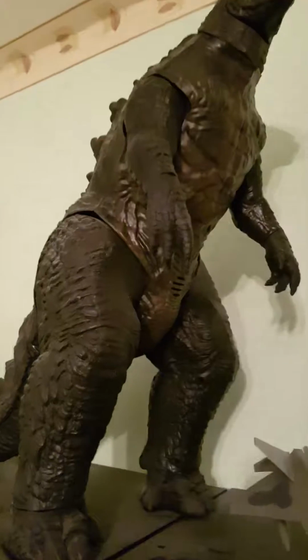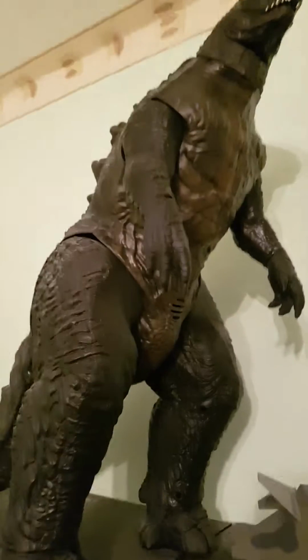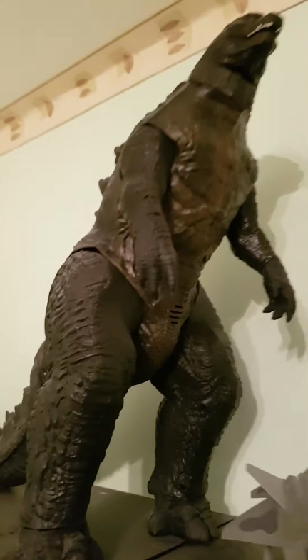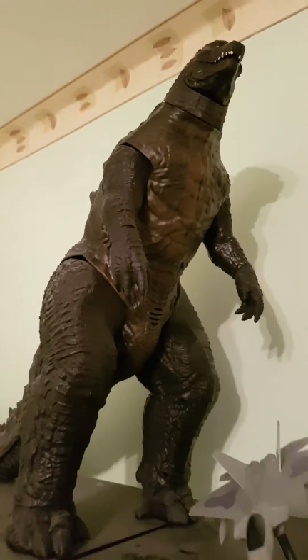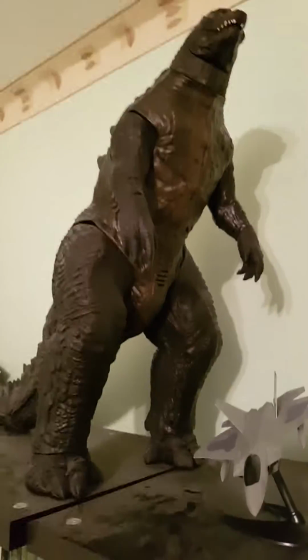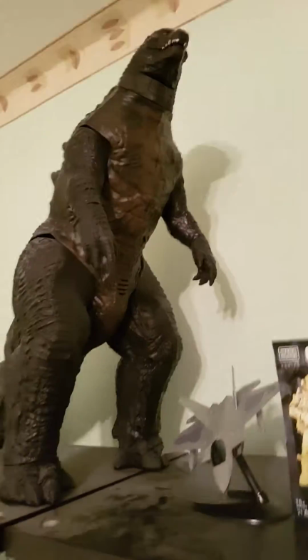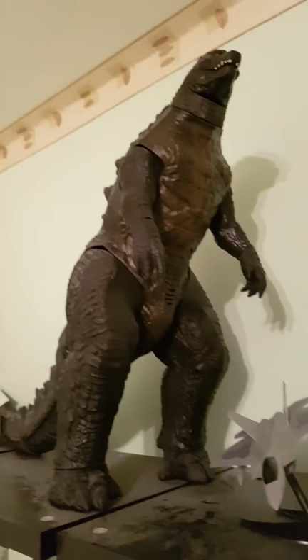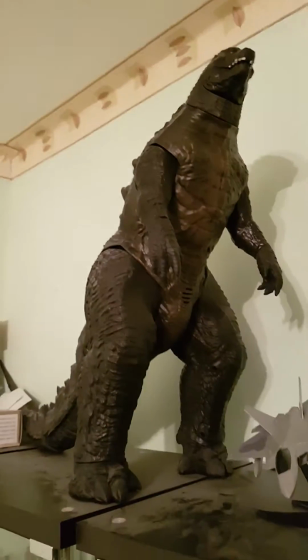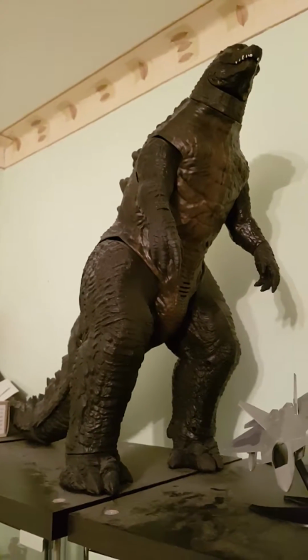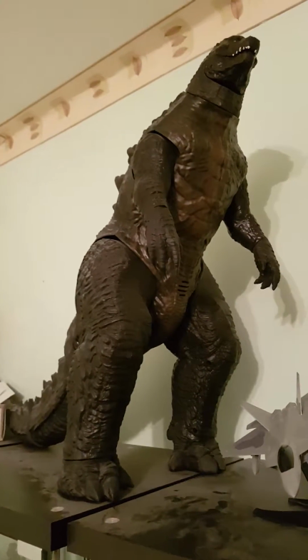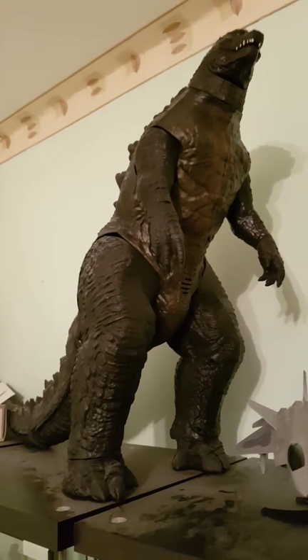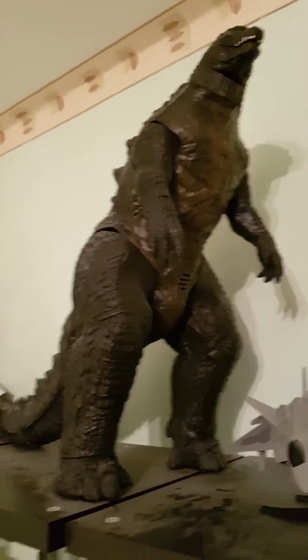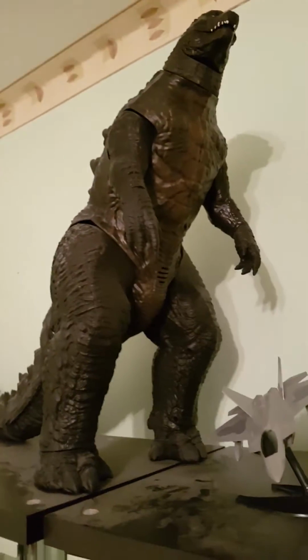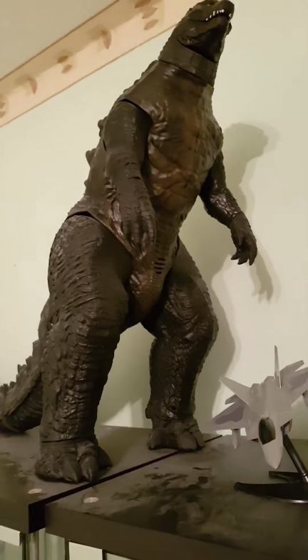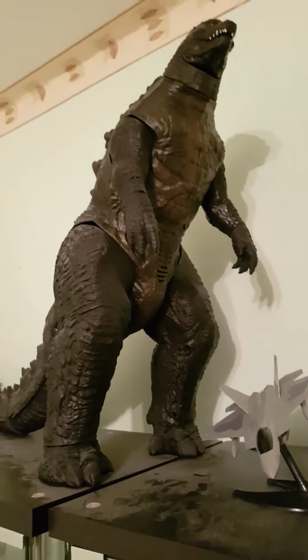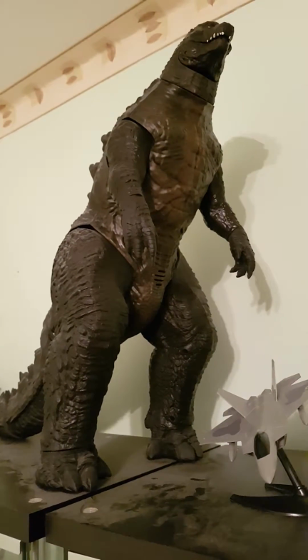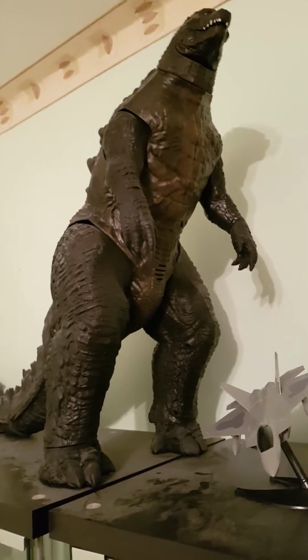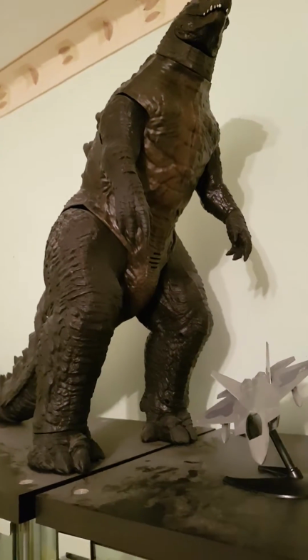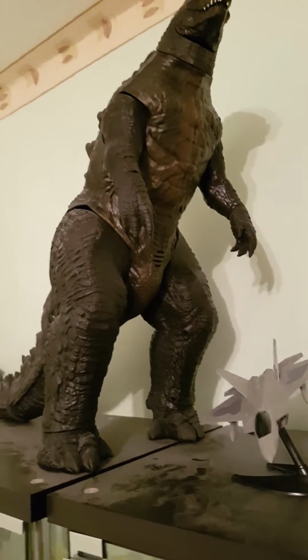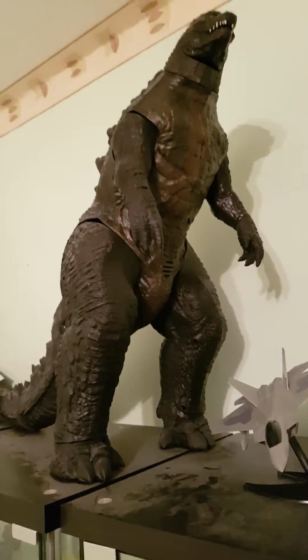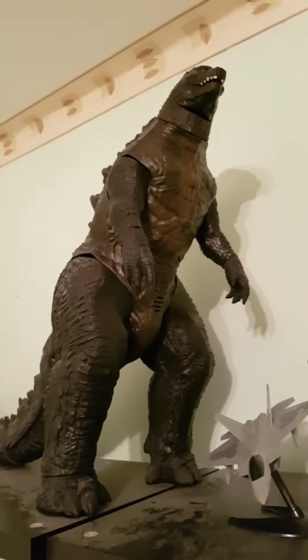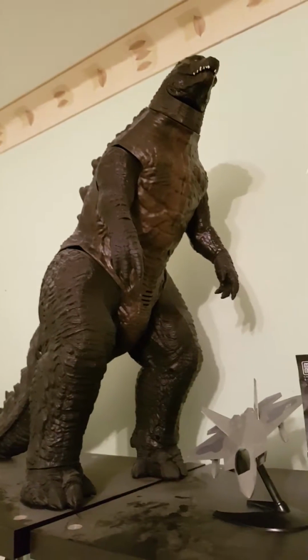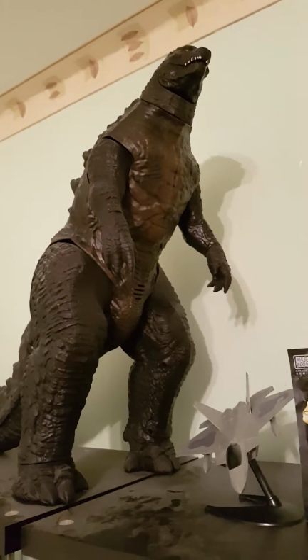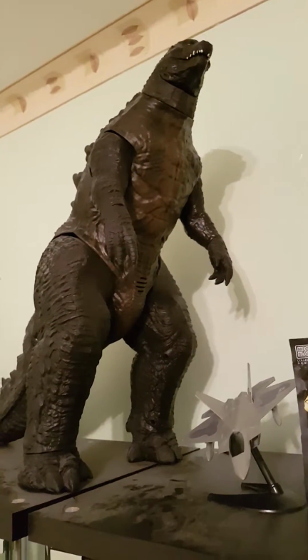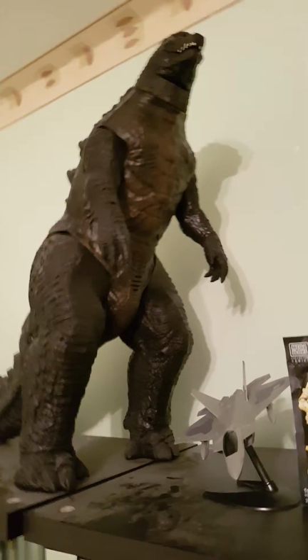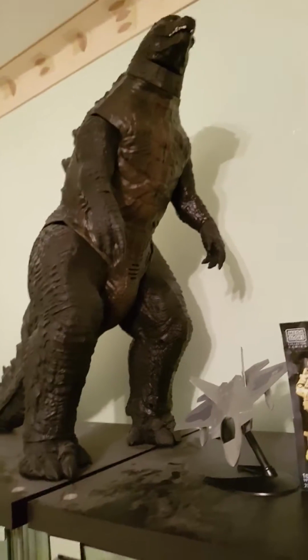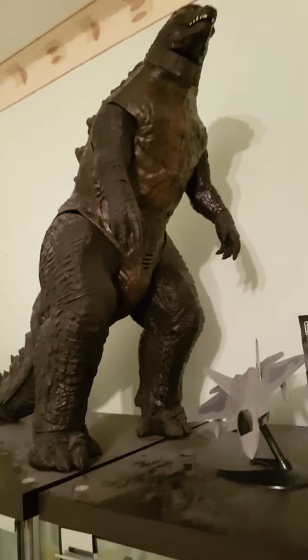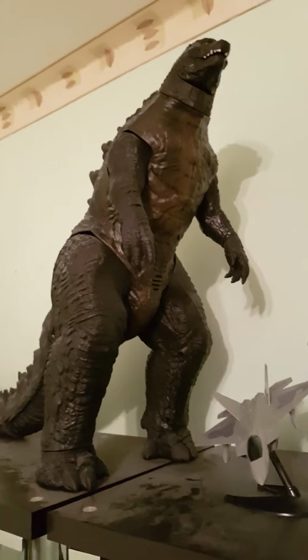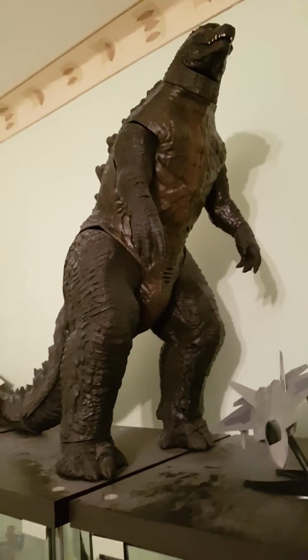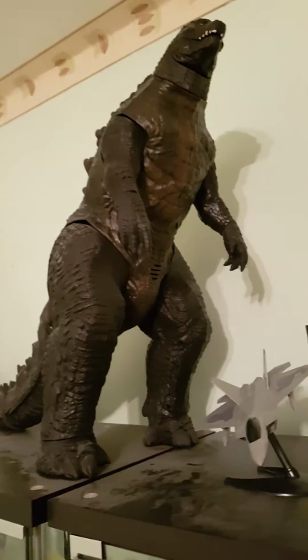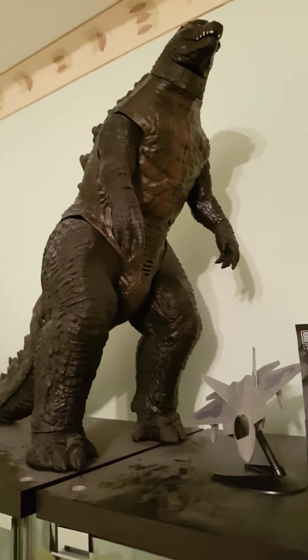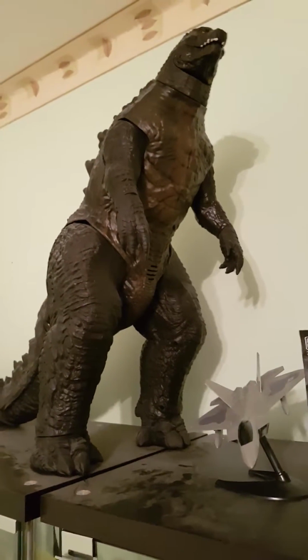Hey guys, what's up? This is your boy Miss Slenderman, and welcome to my channel. For my first video, I will be doing a collection tour of my figures and models and stuff like that.